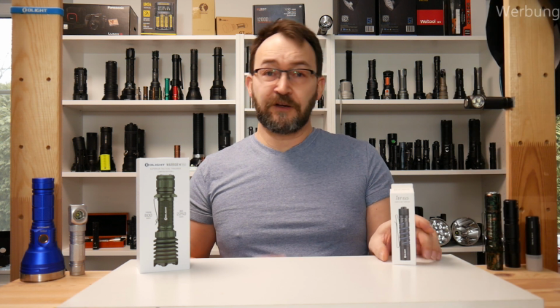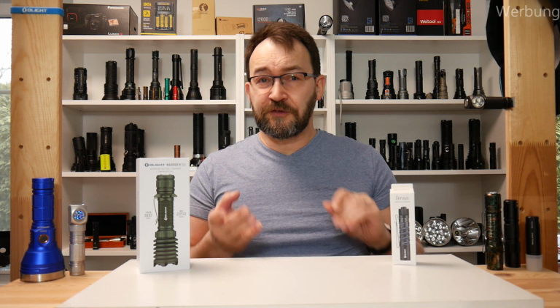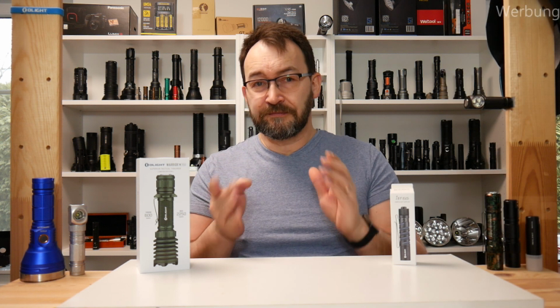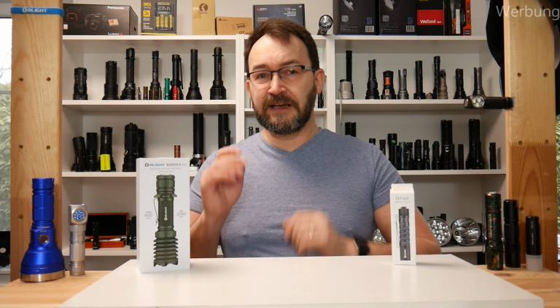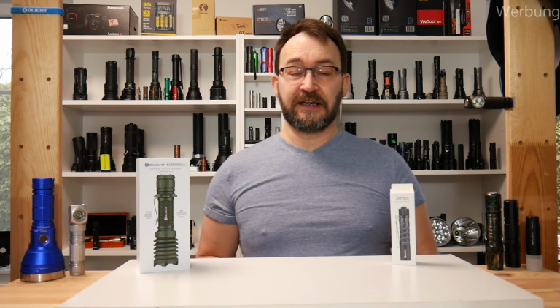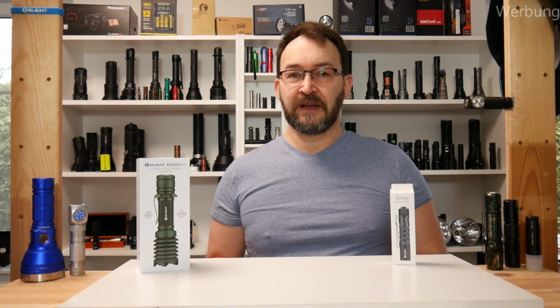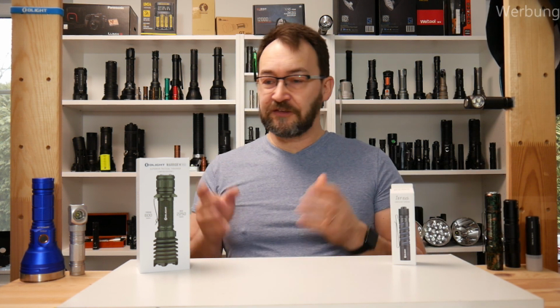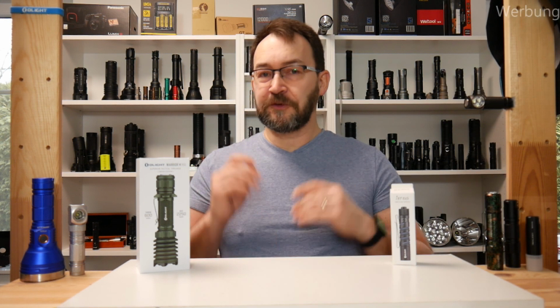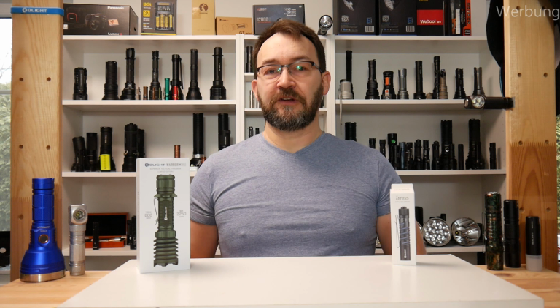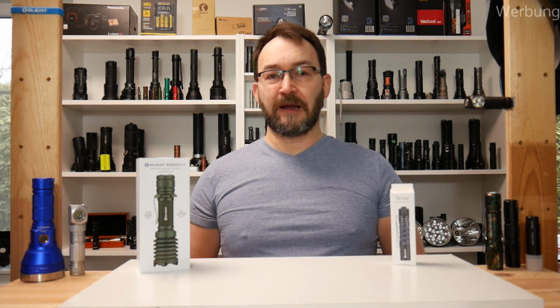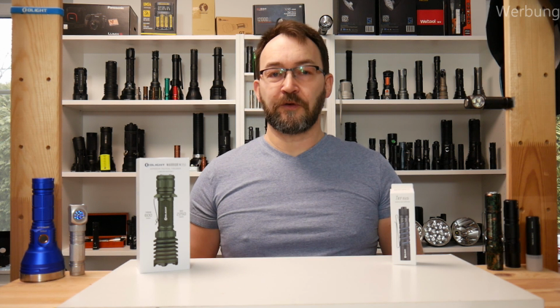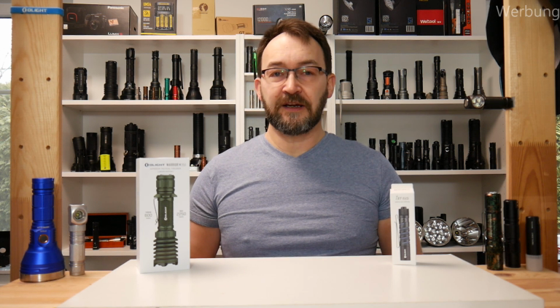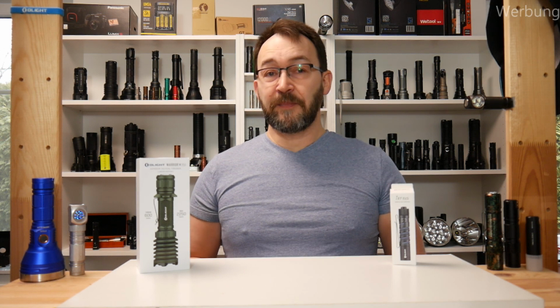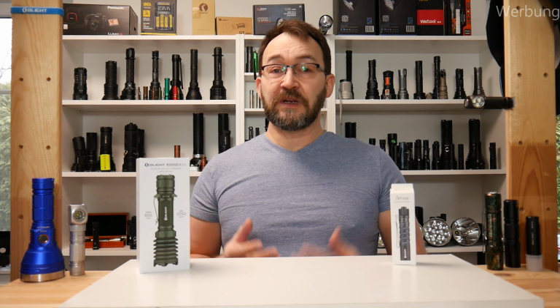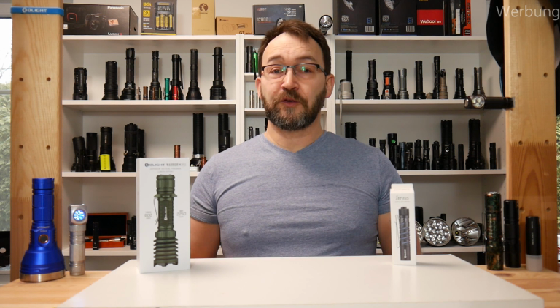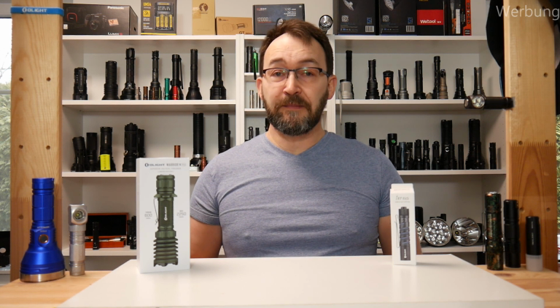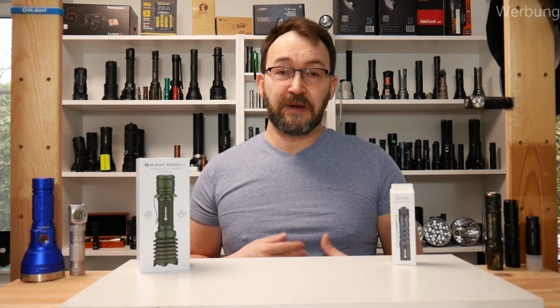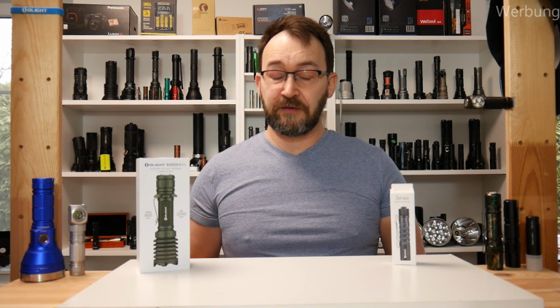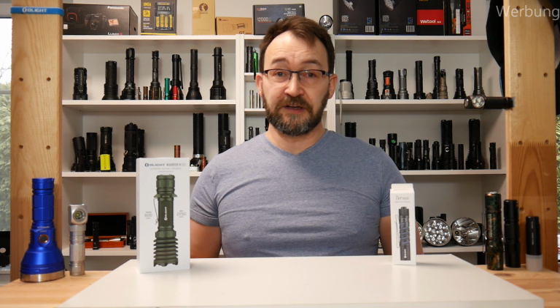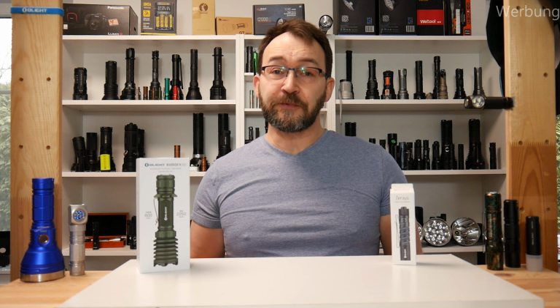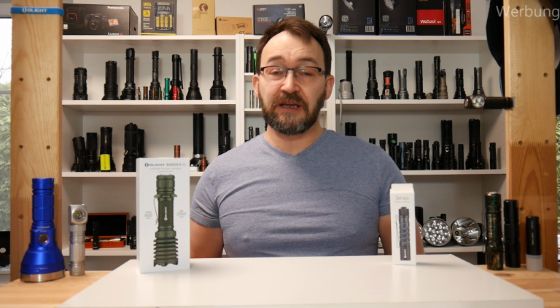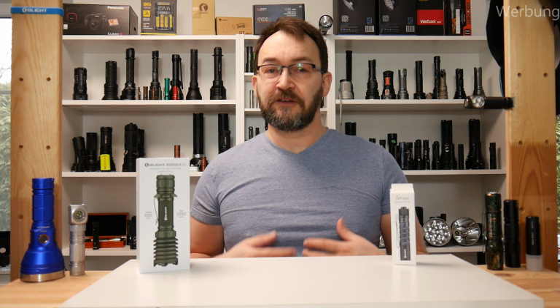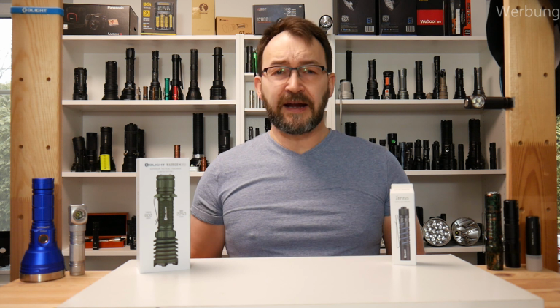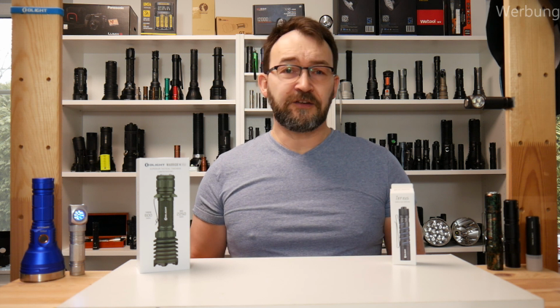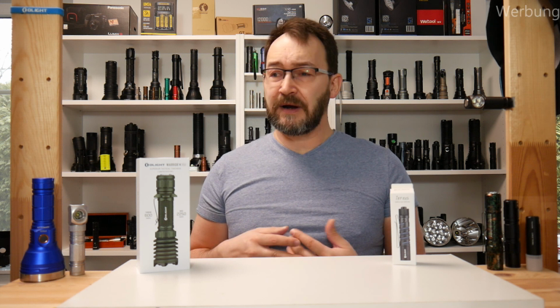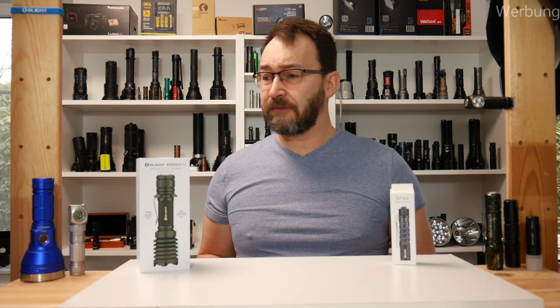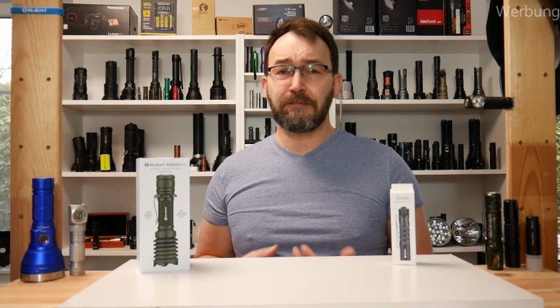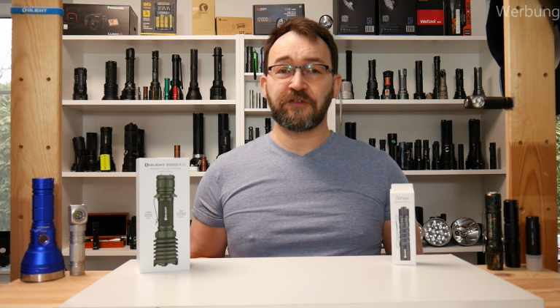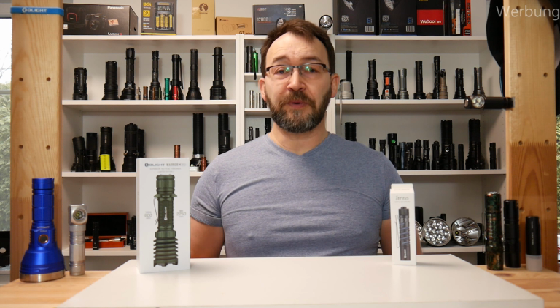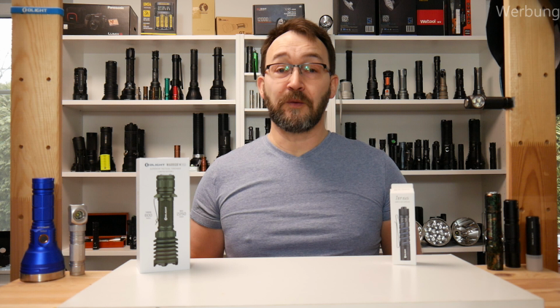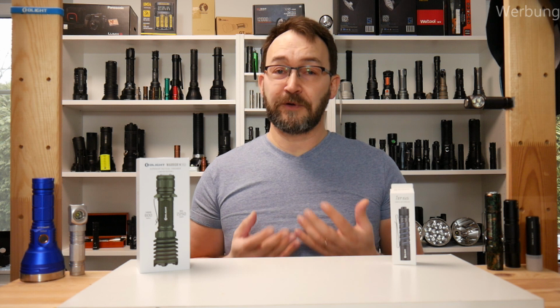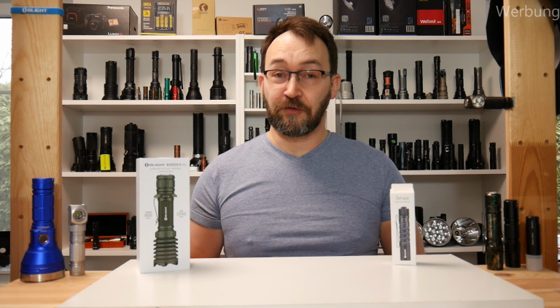First the legal thing: yes I did receive these samples for free, but Olight does not pay me to make my review. It's up to me — it's my ideas, it's my measurements, it's my personal opinion what I'm going to show you.